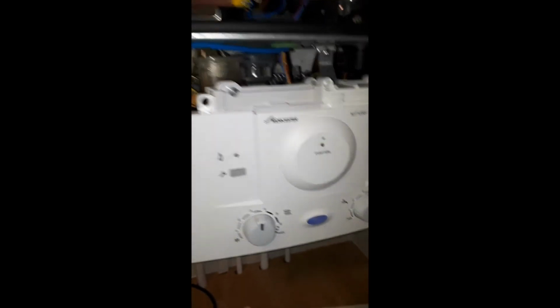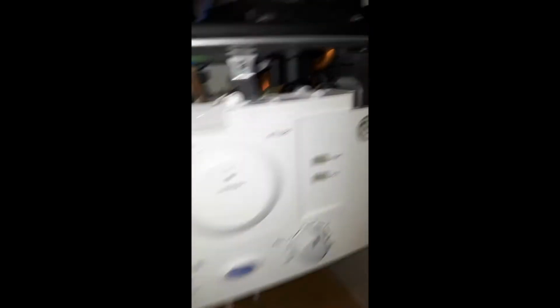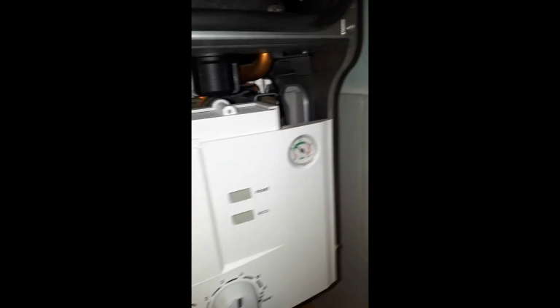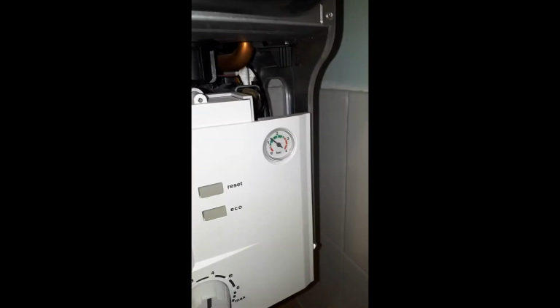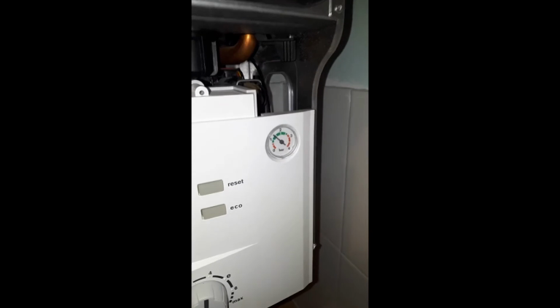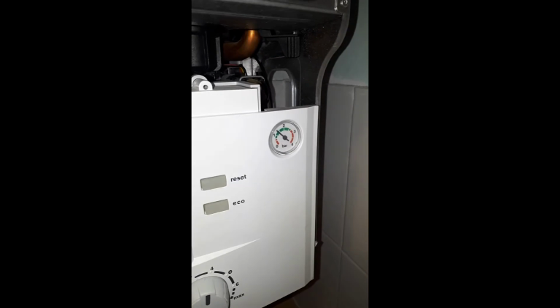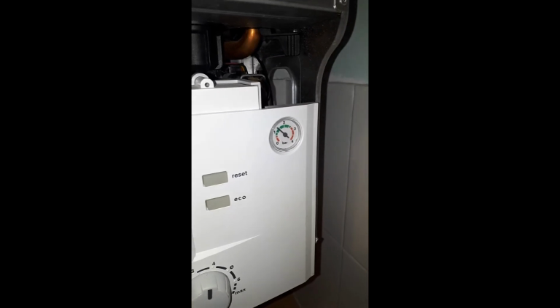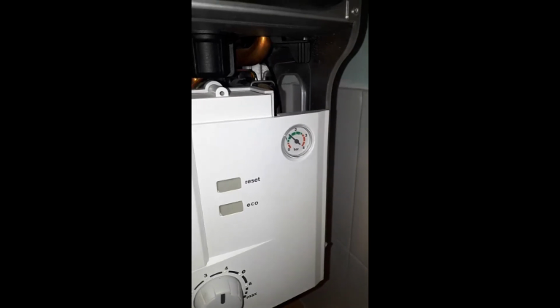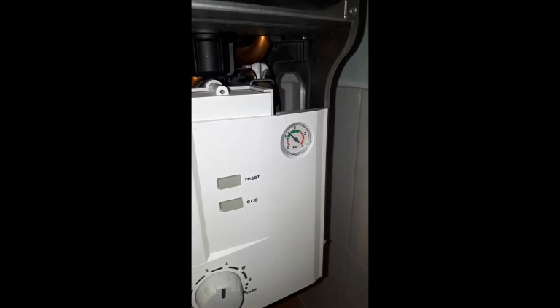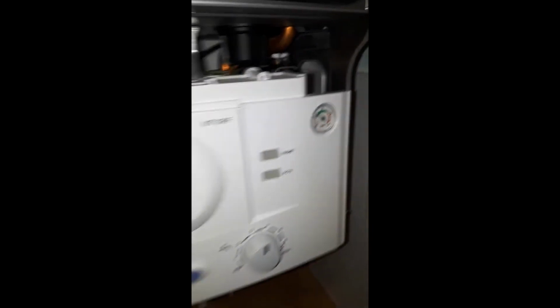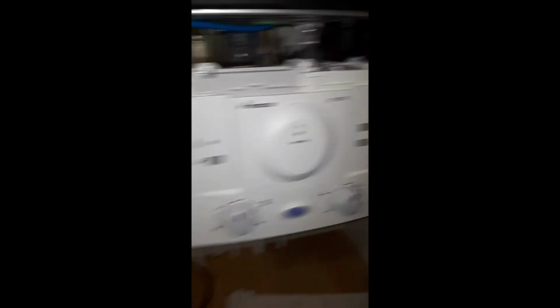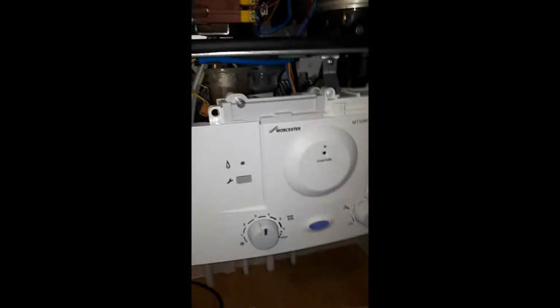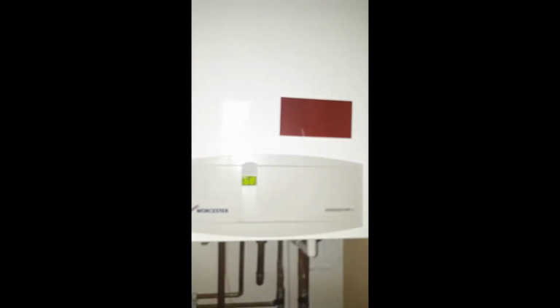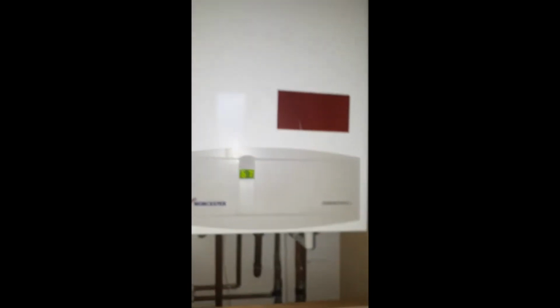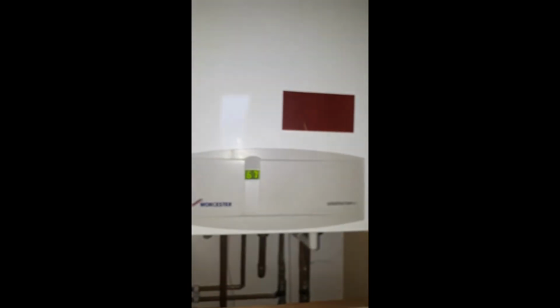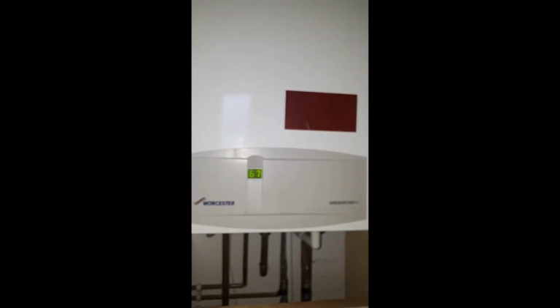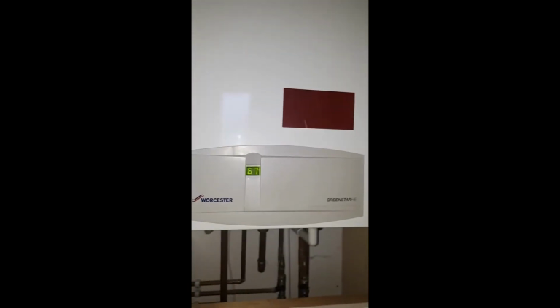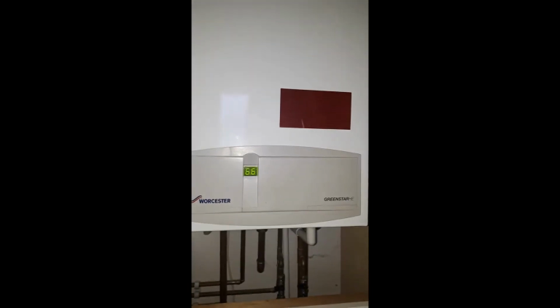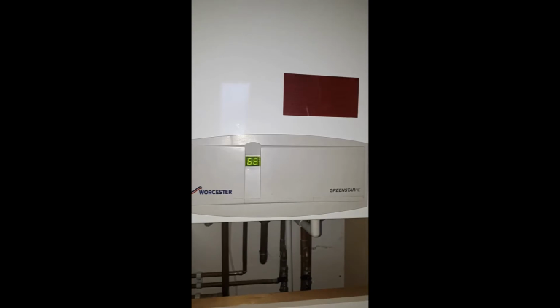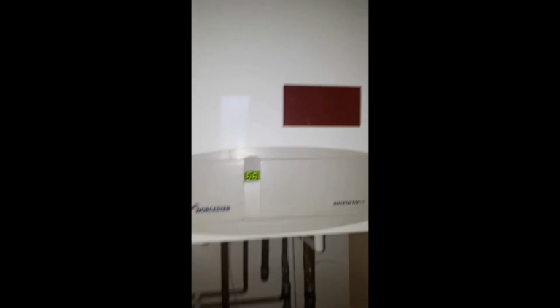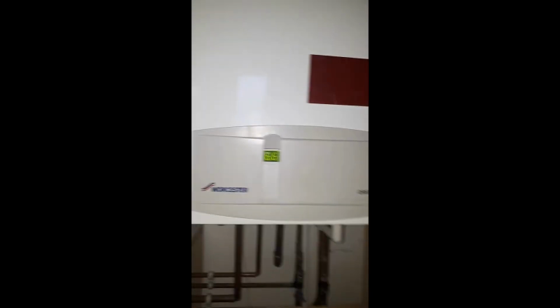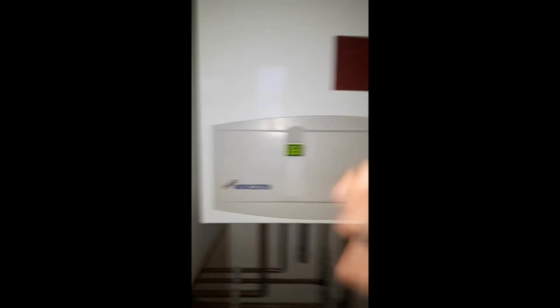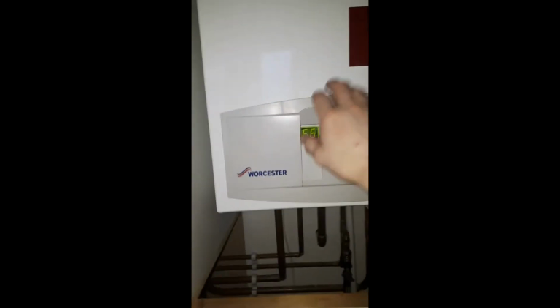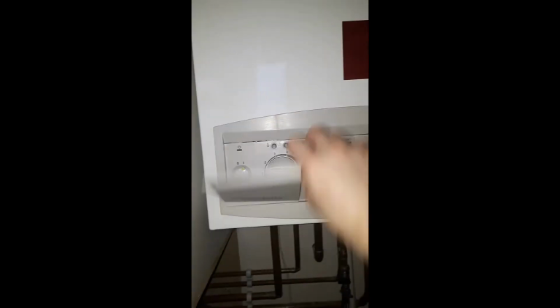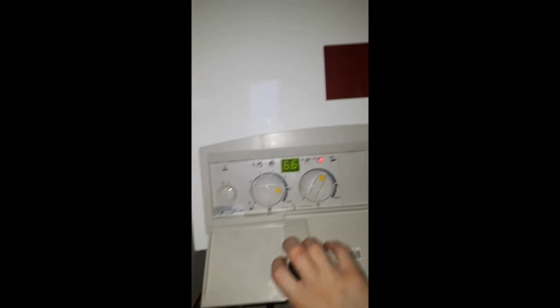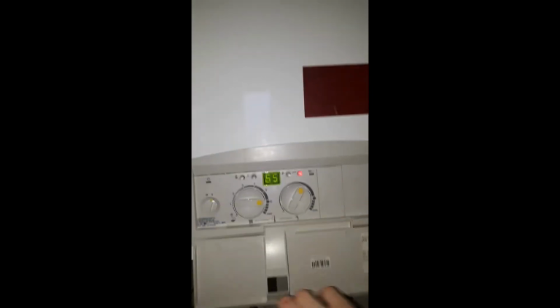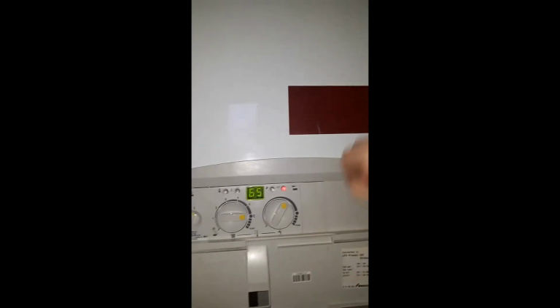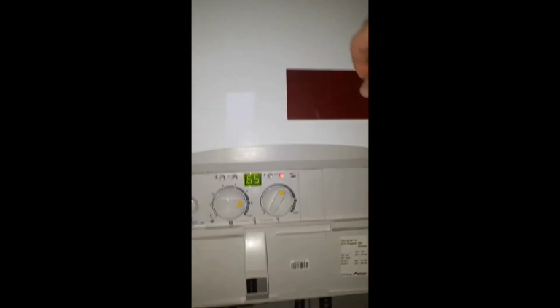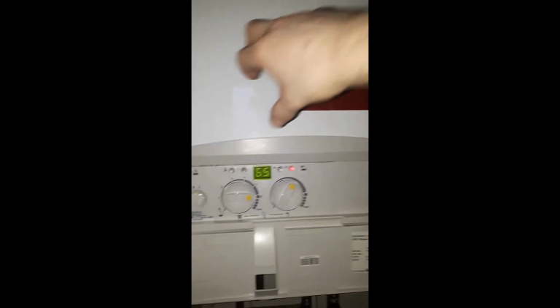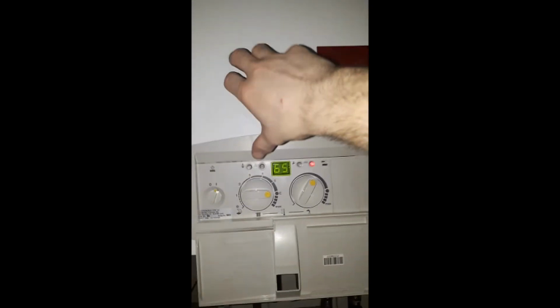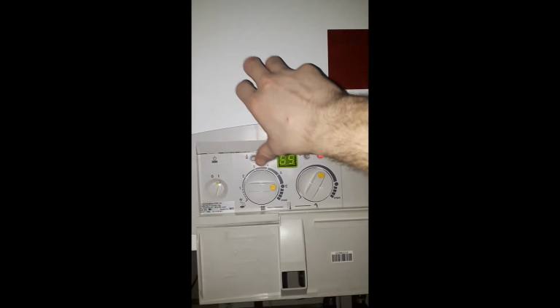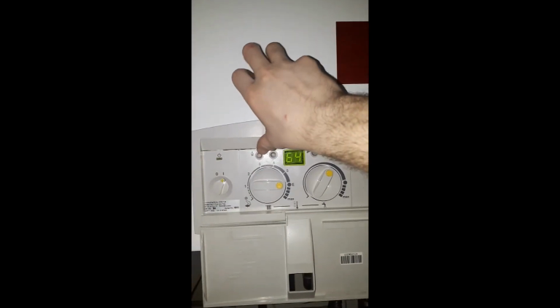From there you can use the central heating control knob — turn that fully anti-clockwise and that will take you into minimum, then turn it fully clockwise and that will take you into maximum.